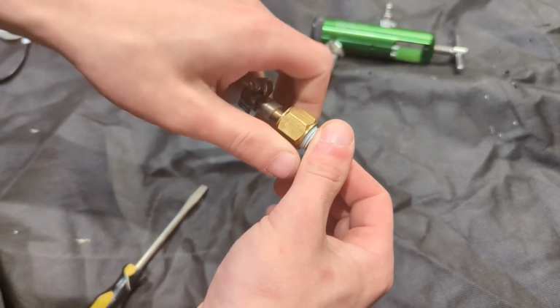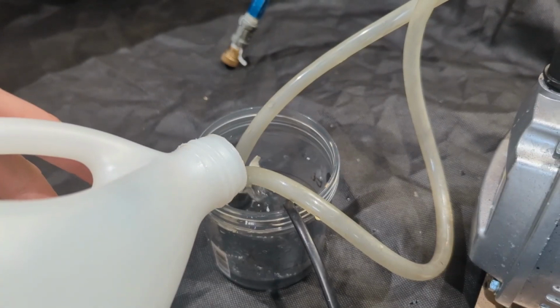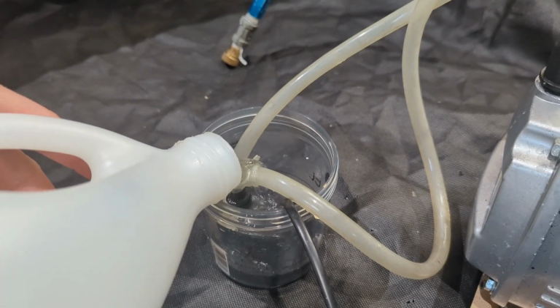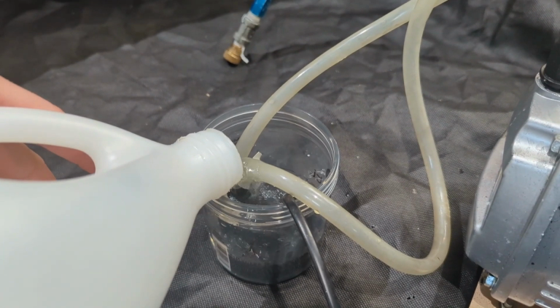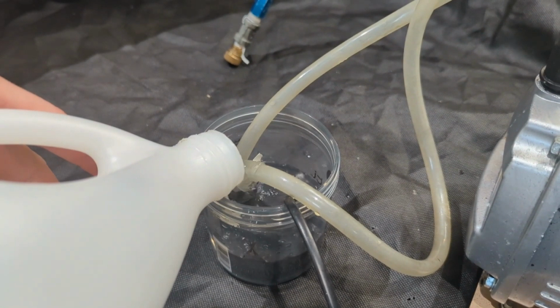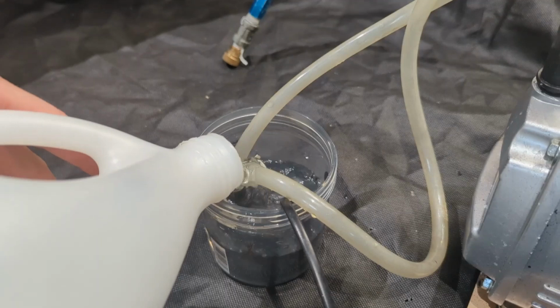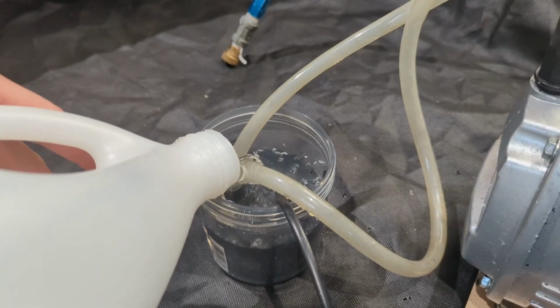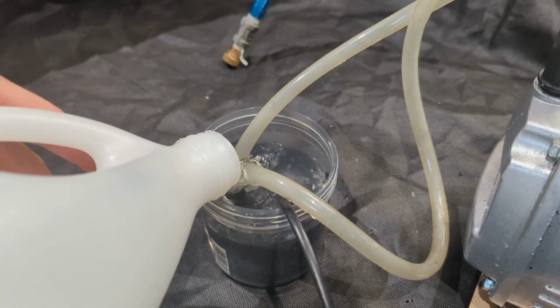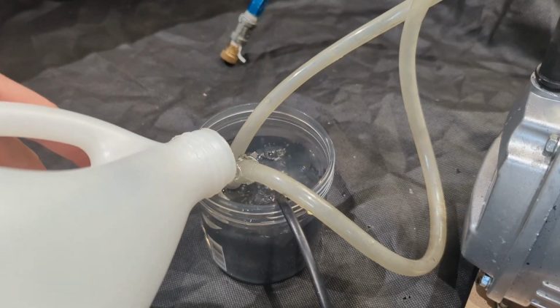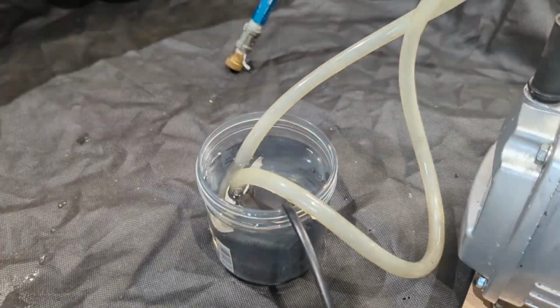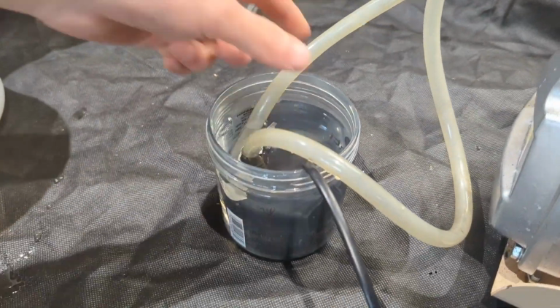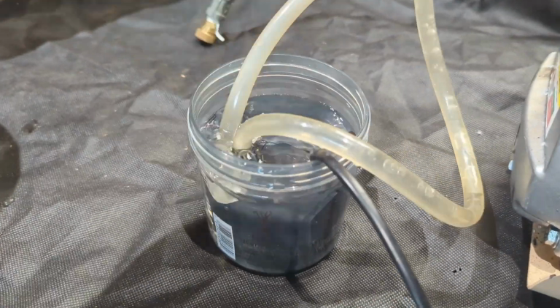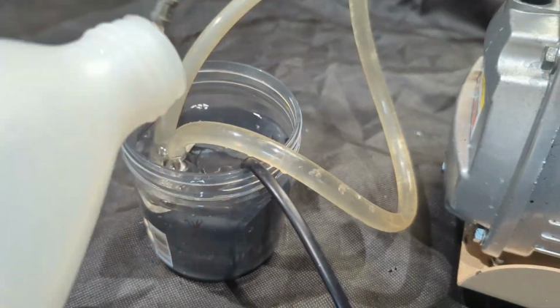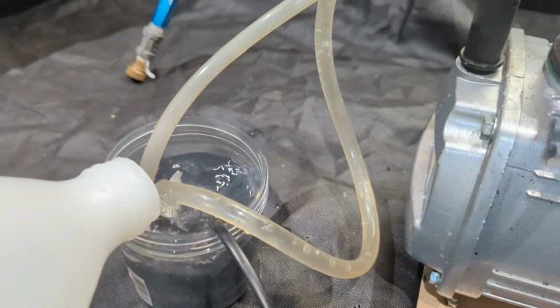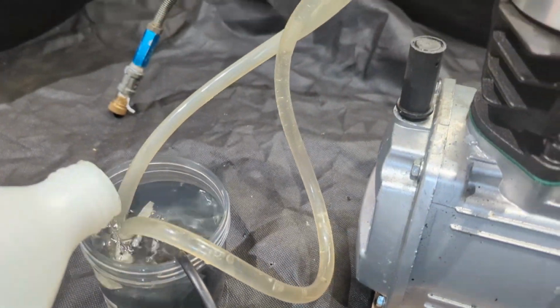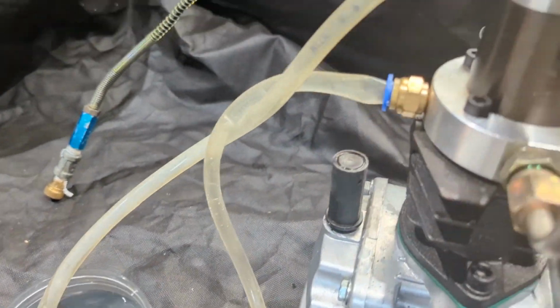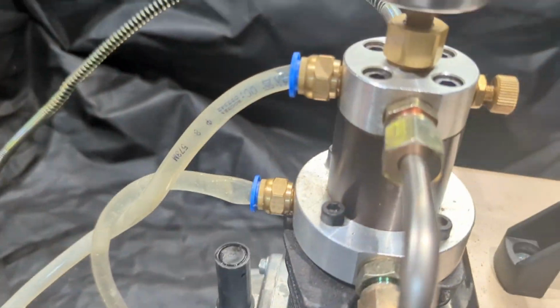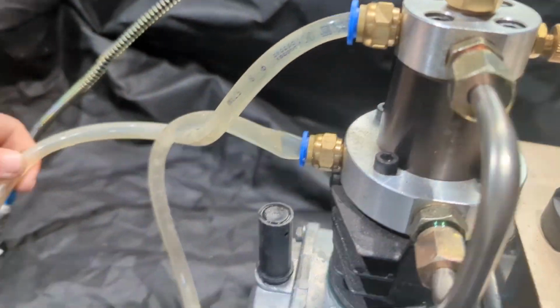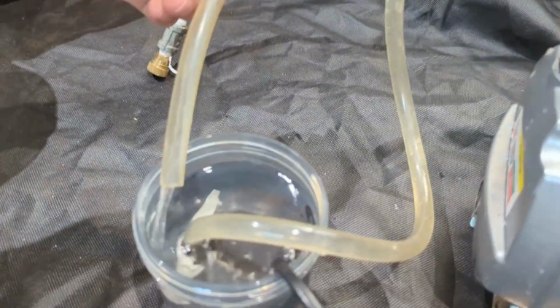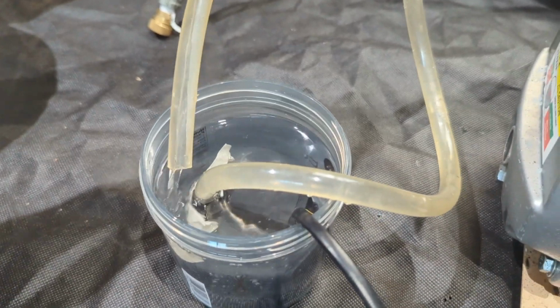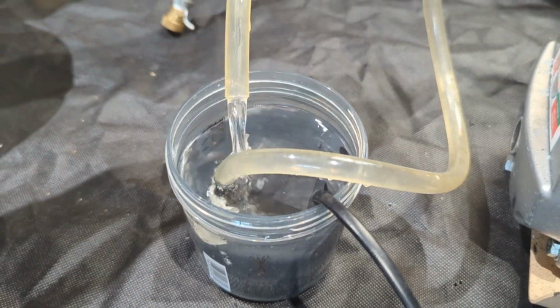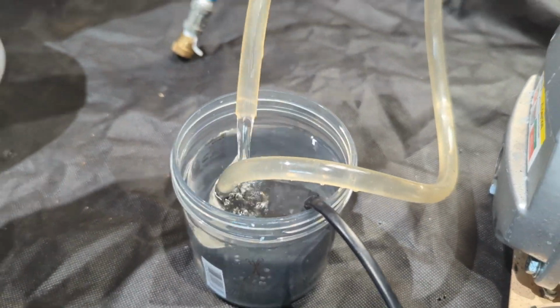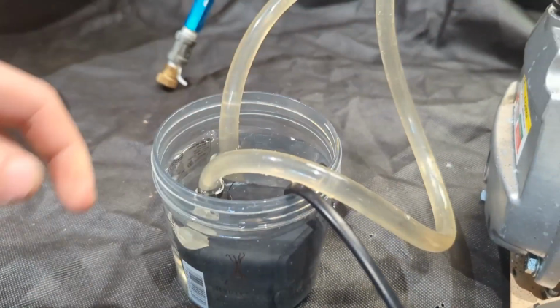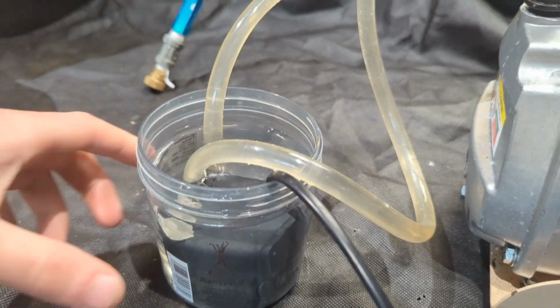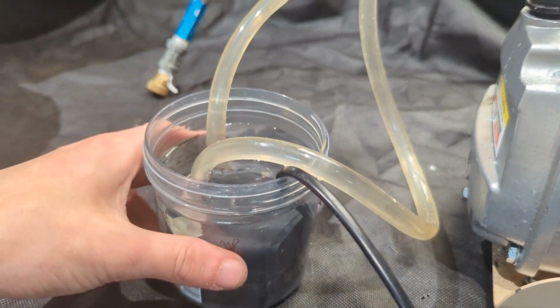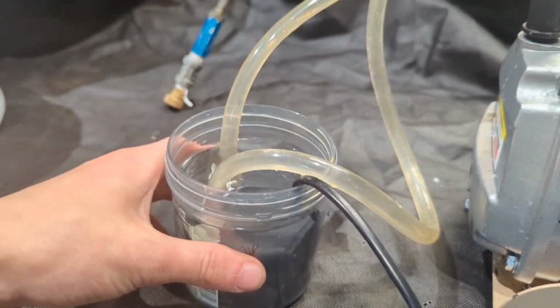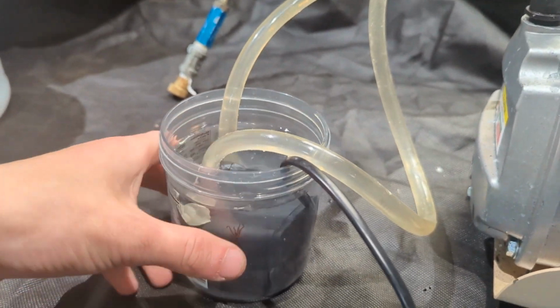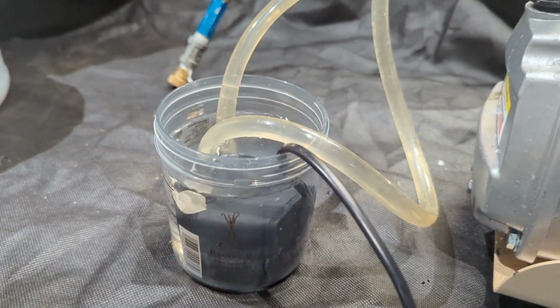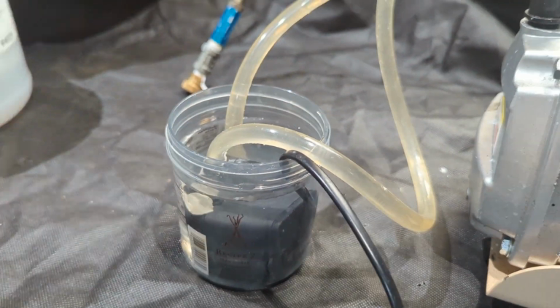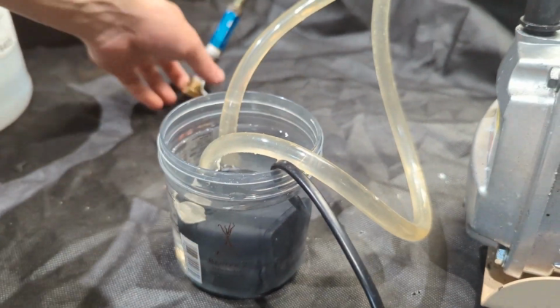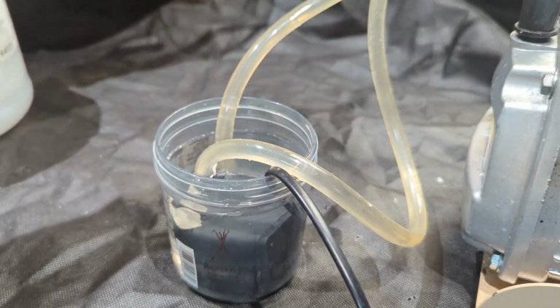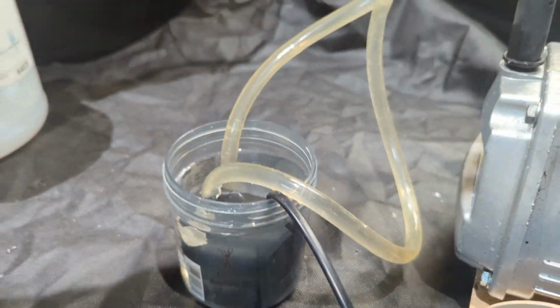I'm going to pour some water in this thing so the pump can cool the compressor. This is only enough water to run it for a few minutes, which is just what we need to fill the tank.